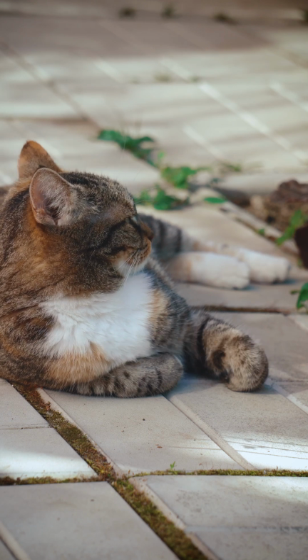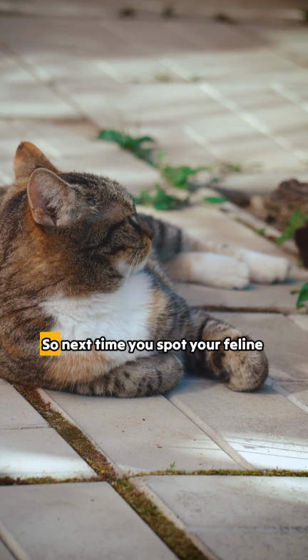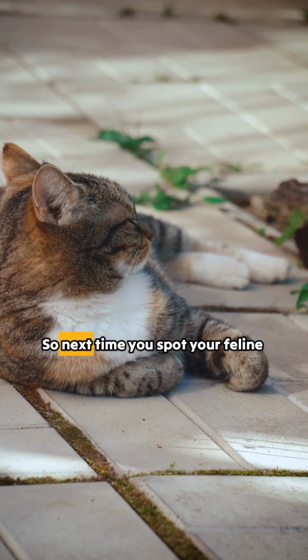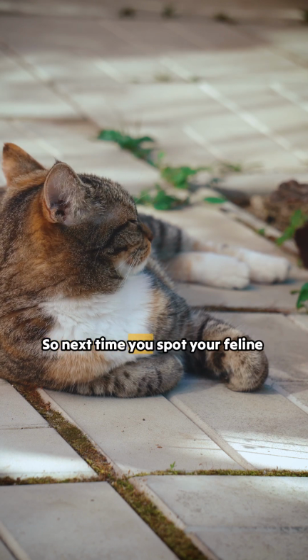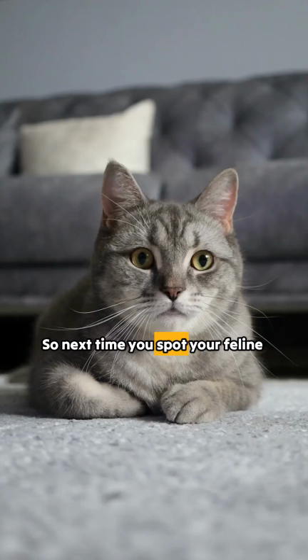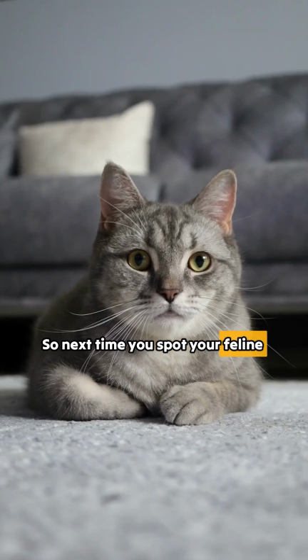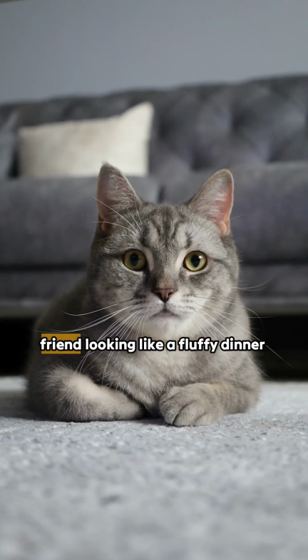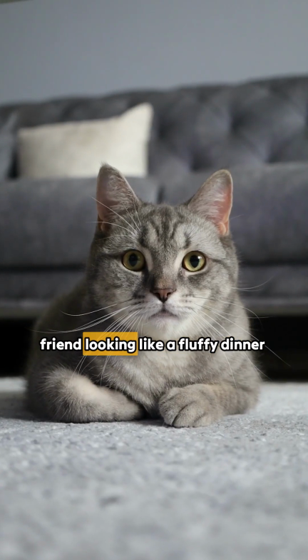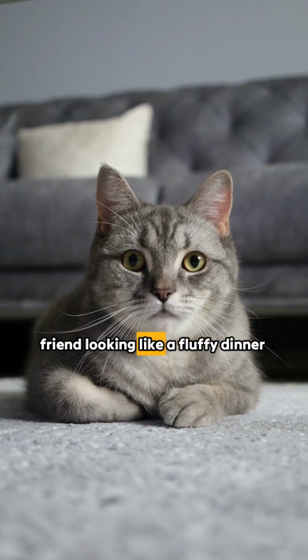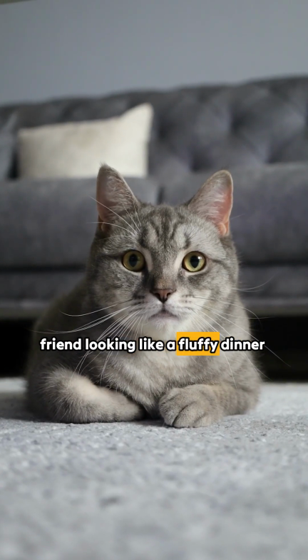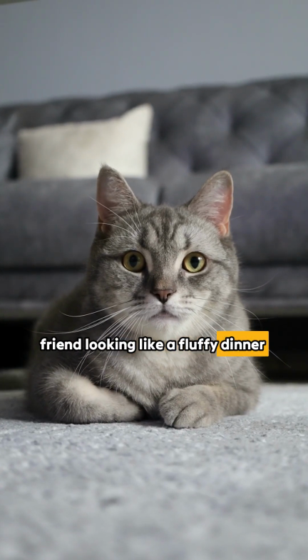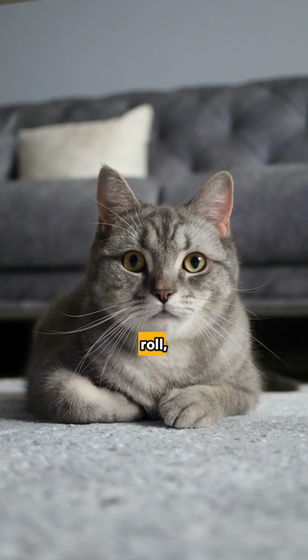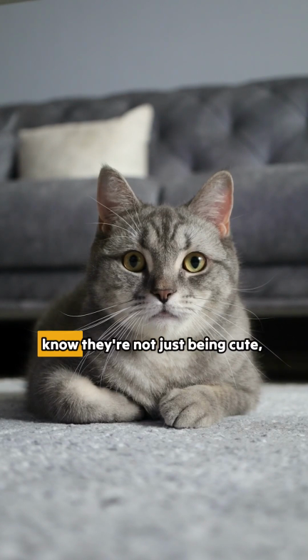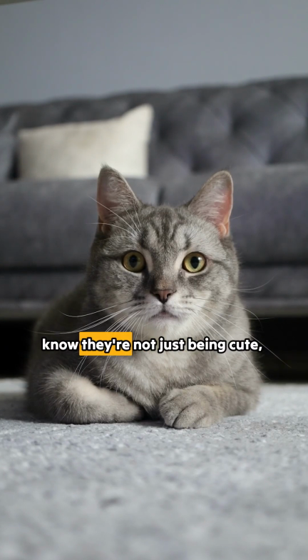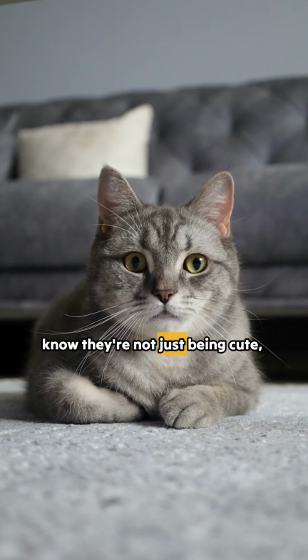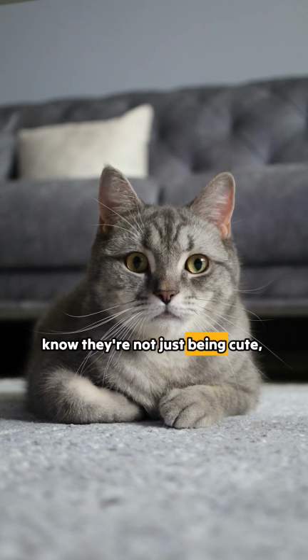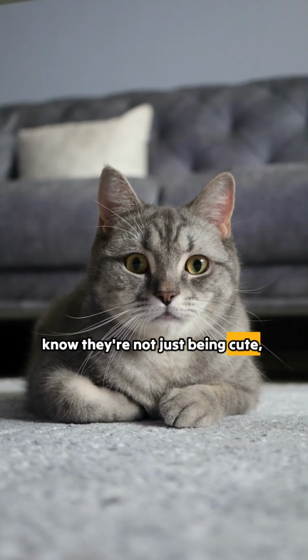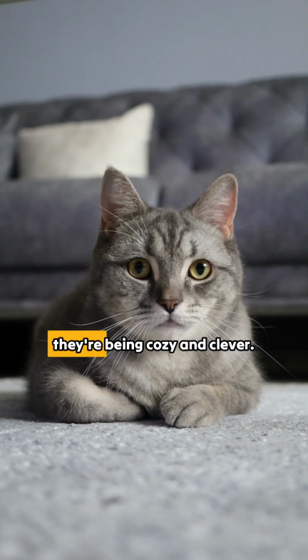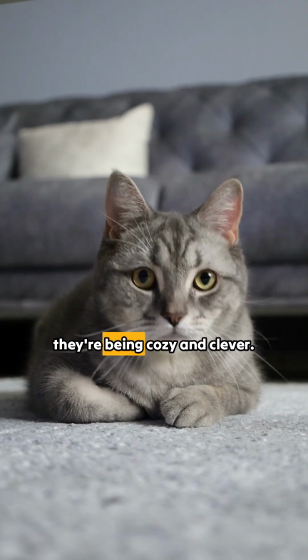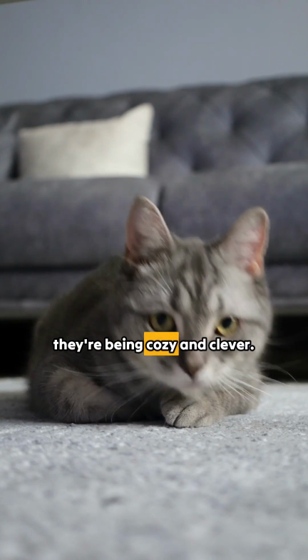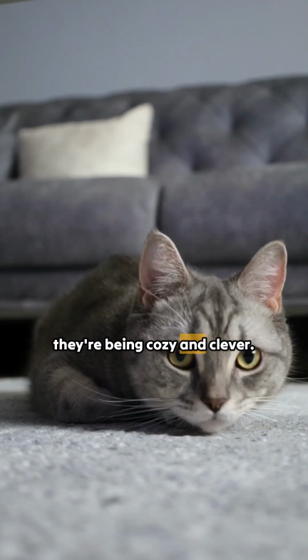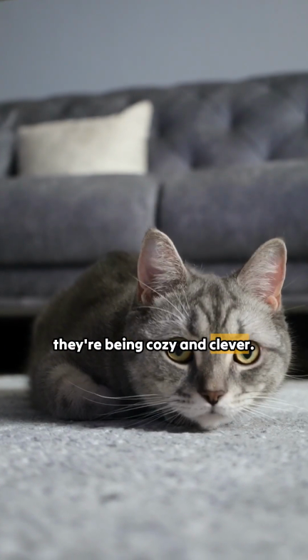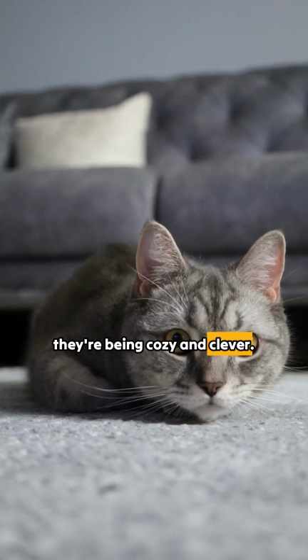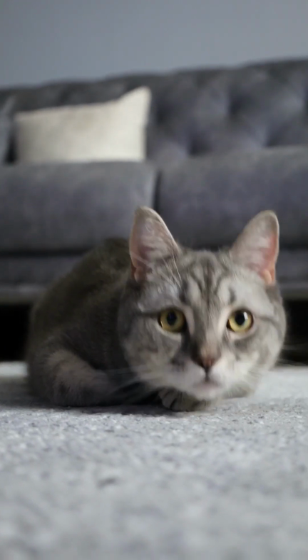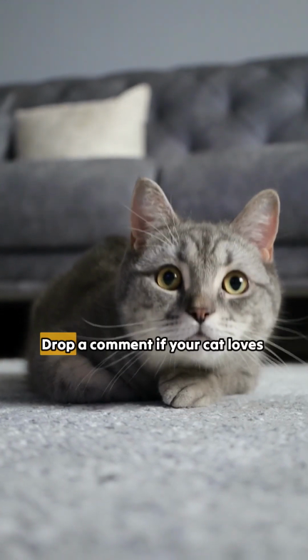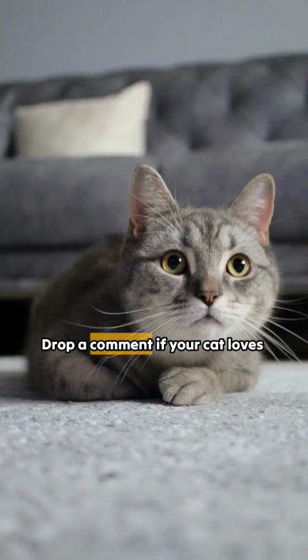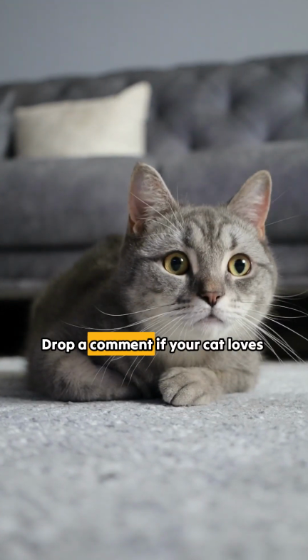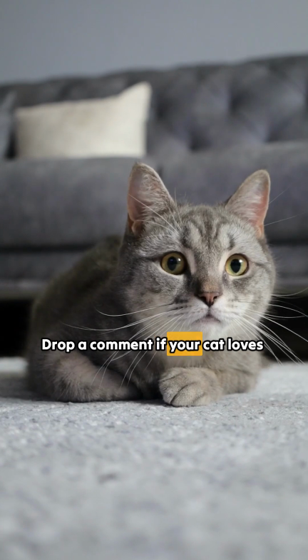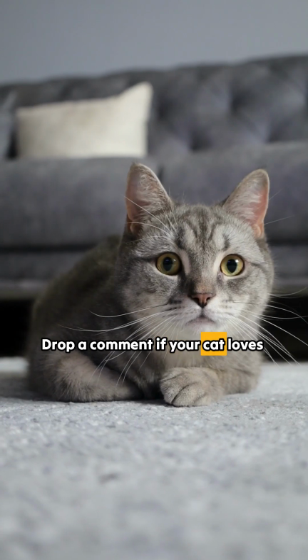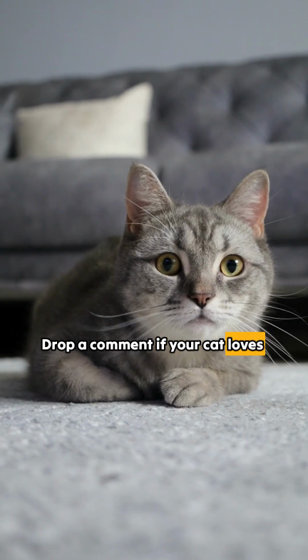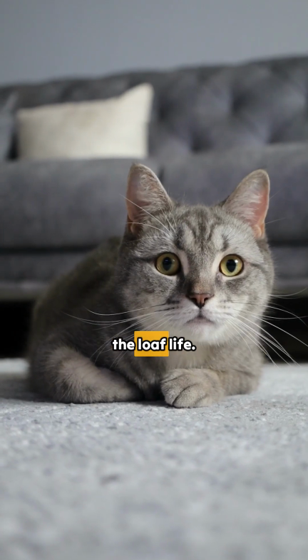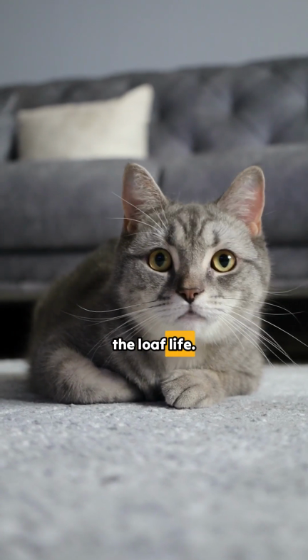So next time you spot your feline friend looking like a fluffy dinner roll, know they're not just being cute — they're being cozy and clever. Drop a comment if your cat loves the loaf life!